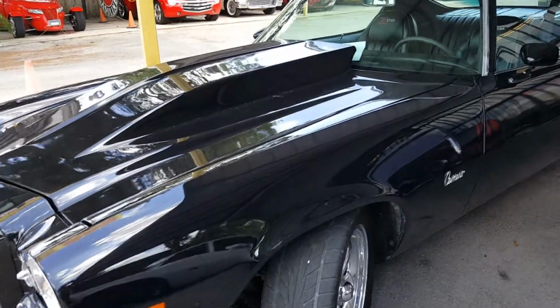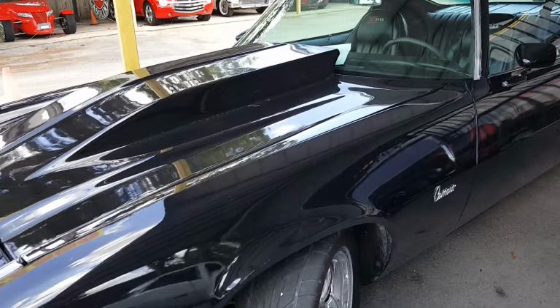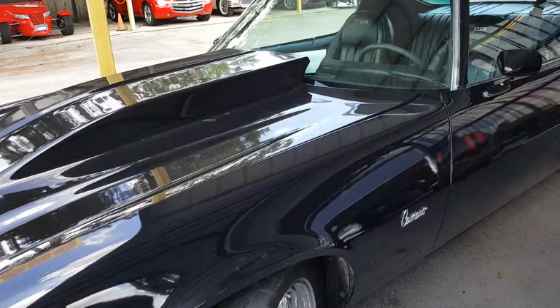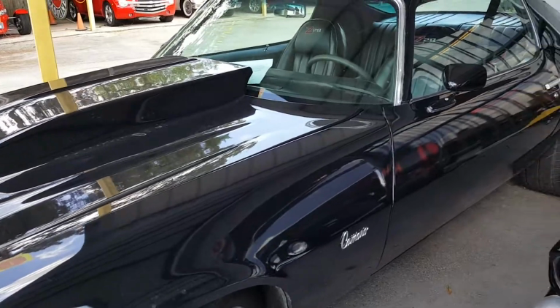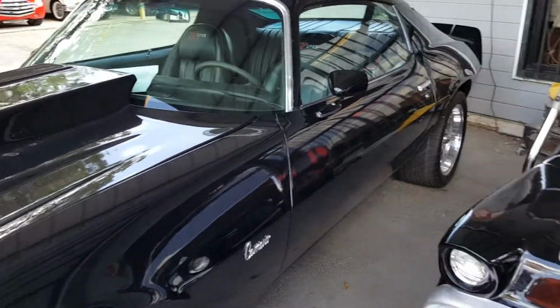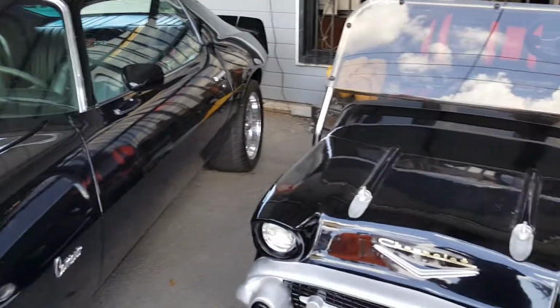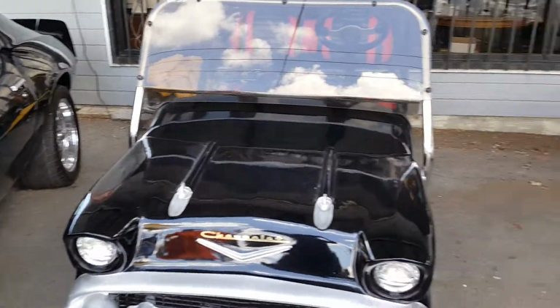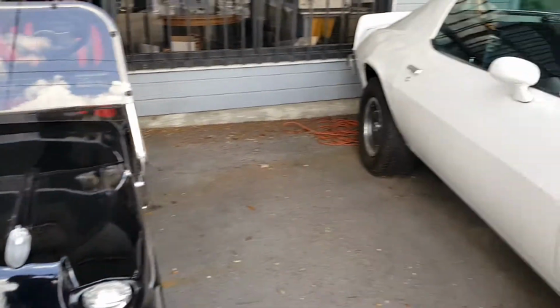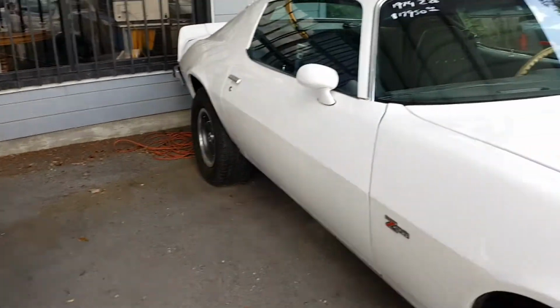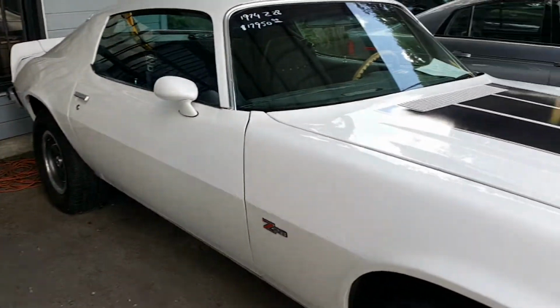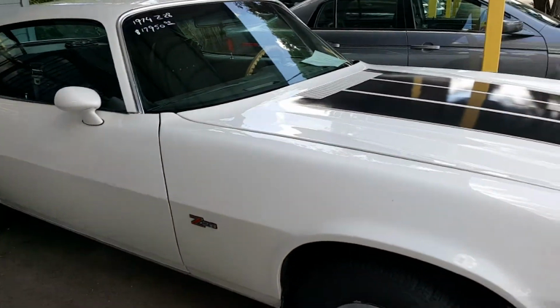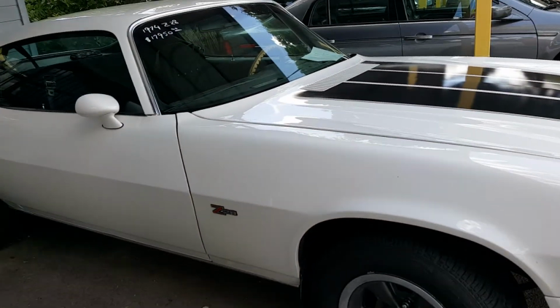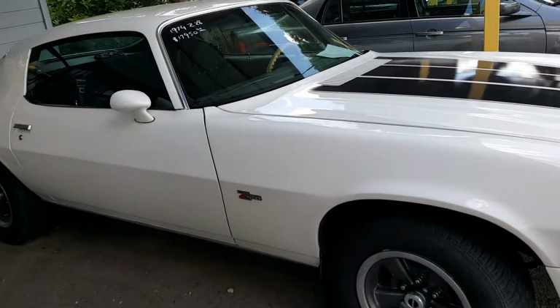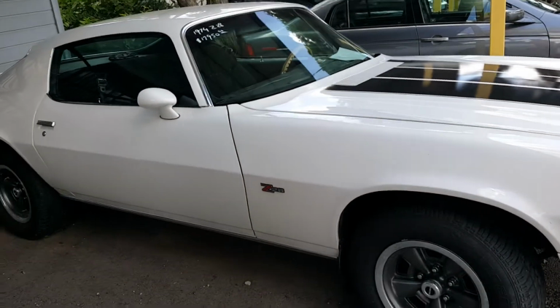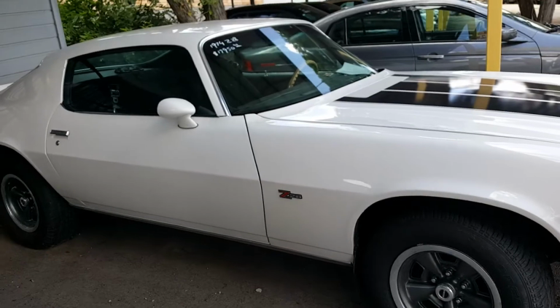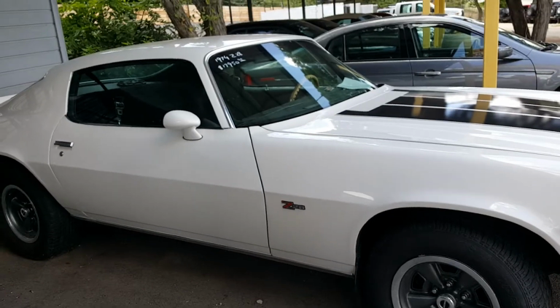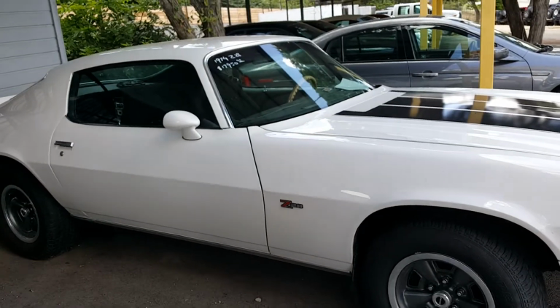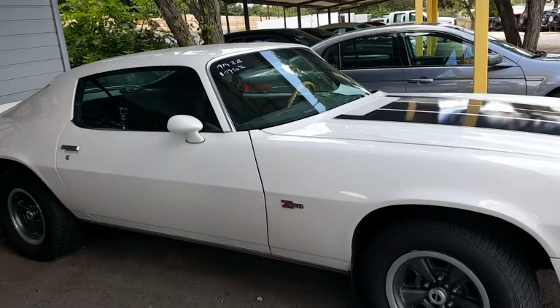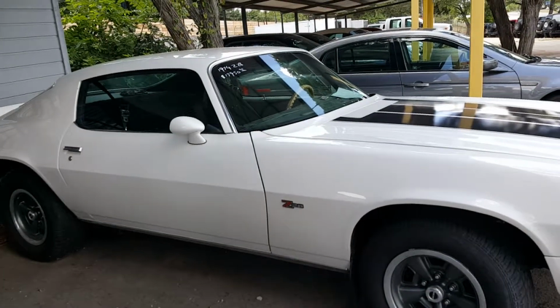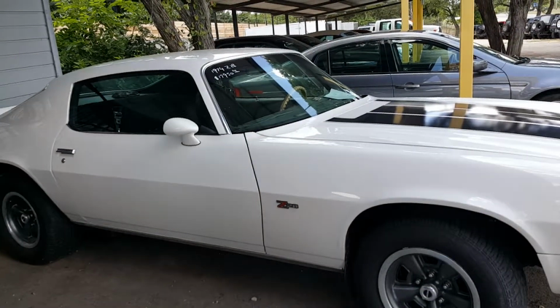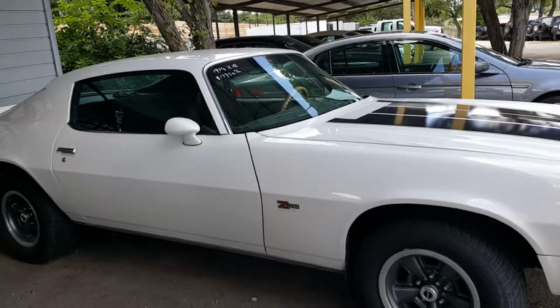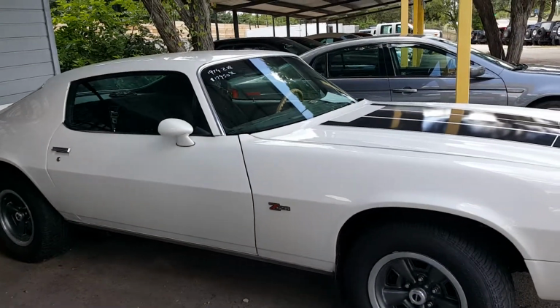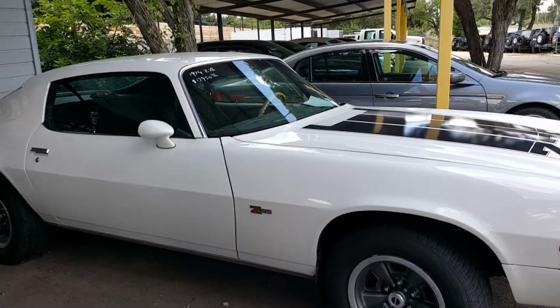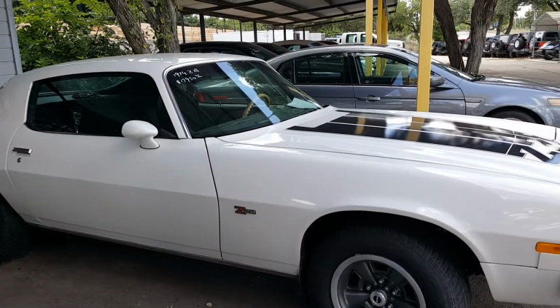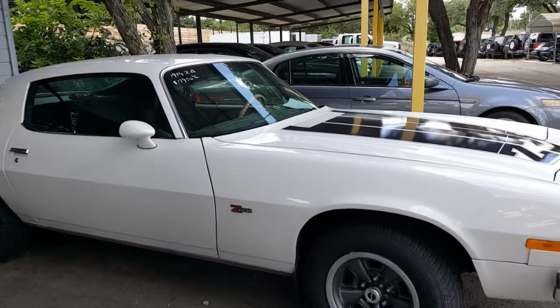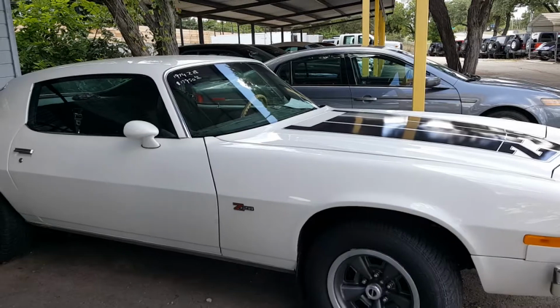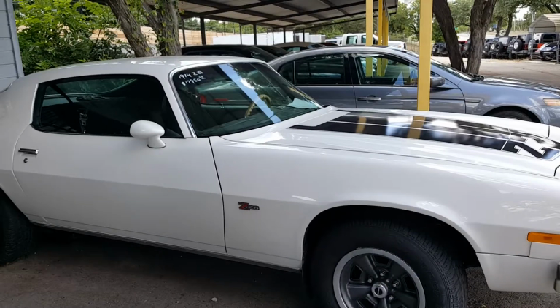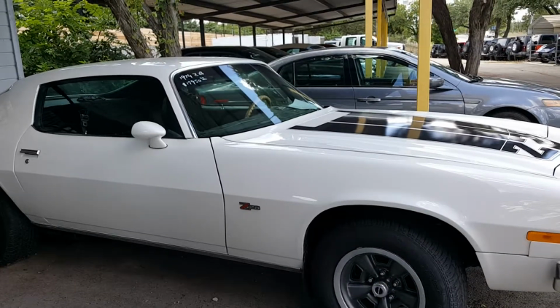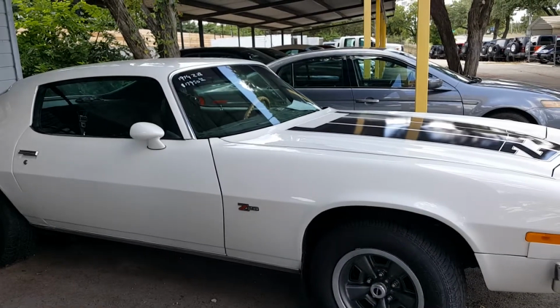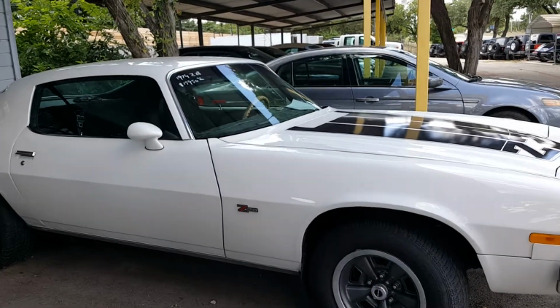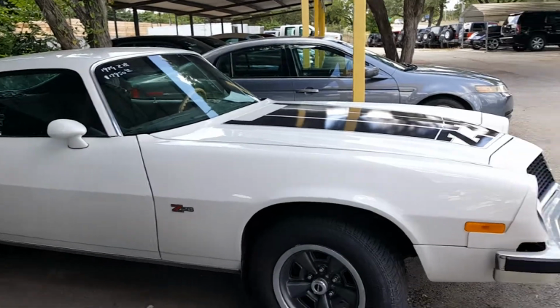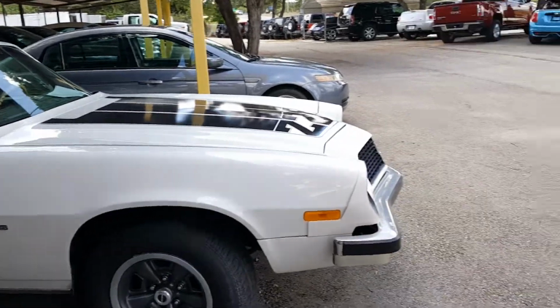The white one behind you is actually a '74. It's a true Z28 car, great body, four-speed car from the factory. It's really a neat car. We like to carry a lot of hot rods here at Trophy Motors and keep them going.